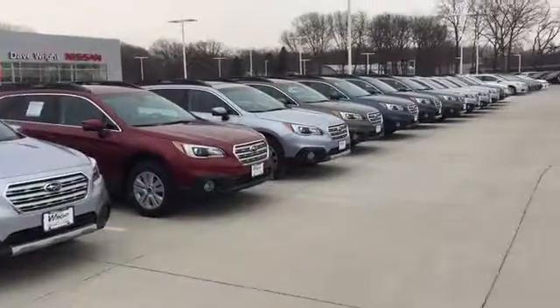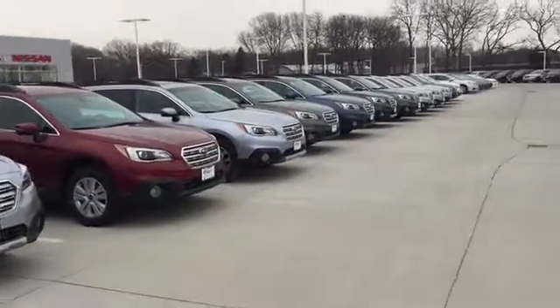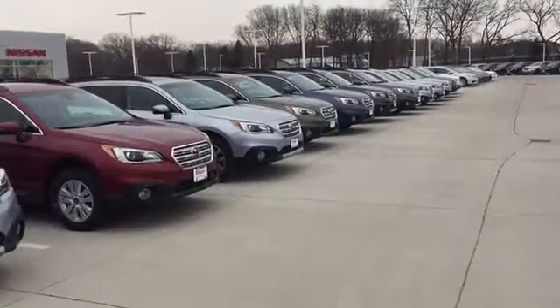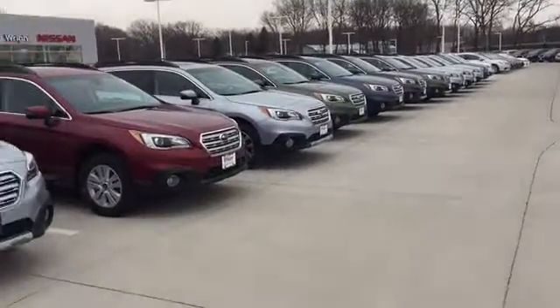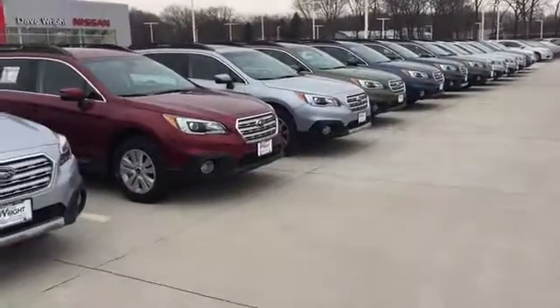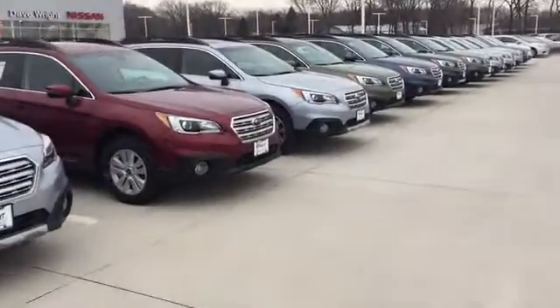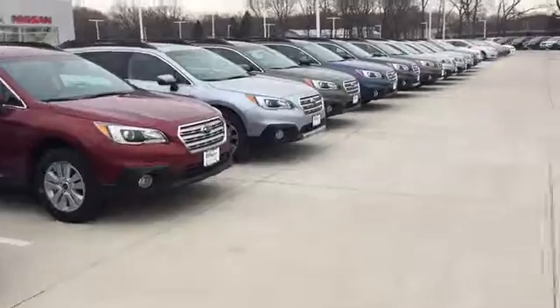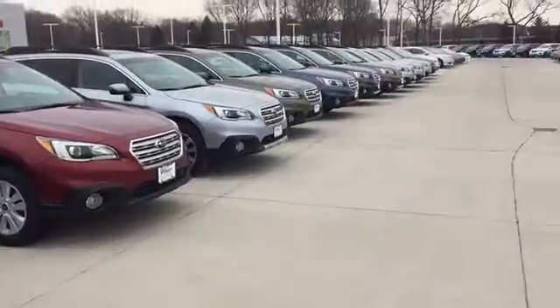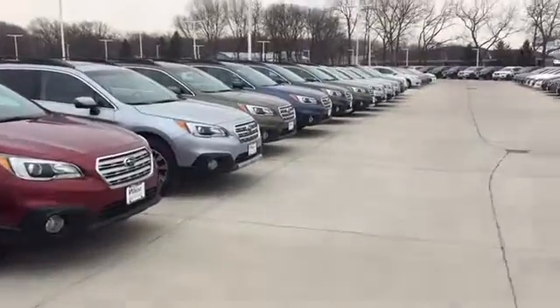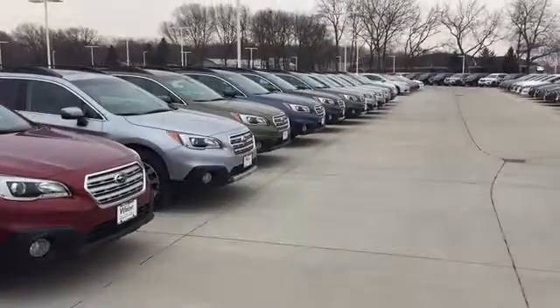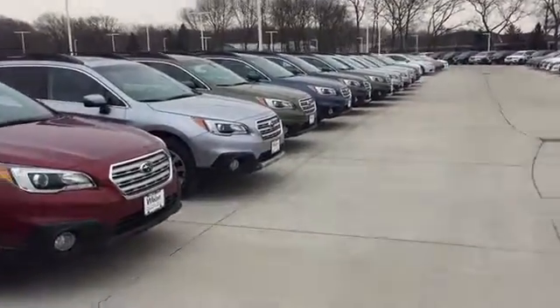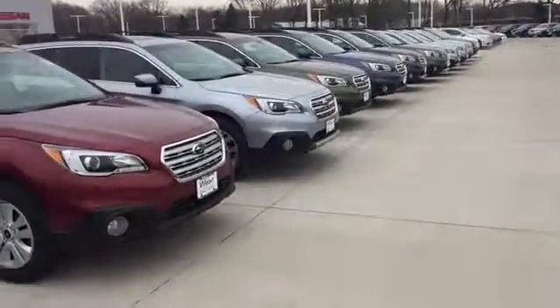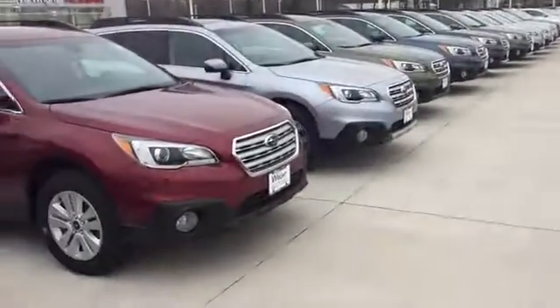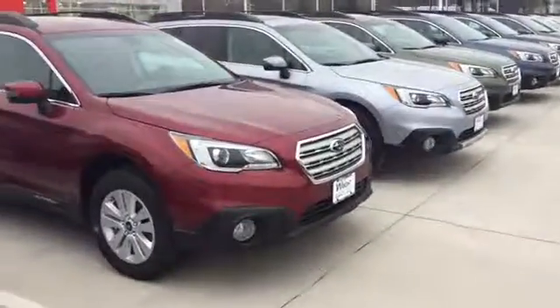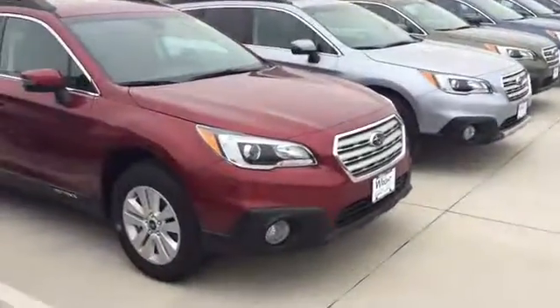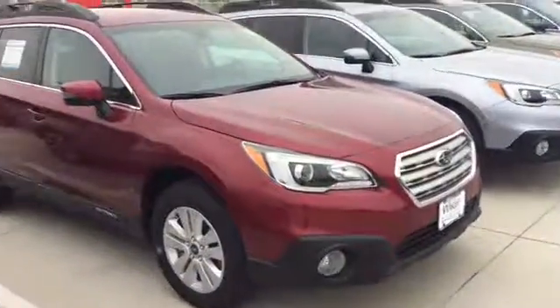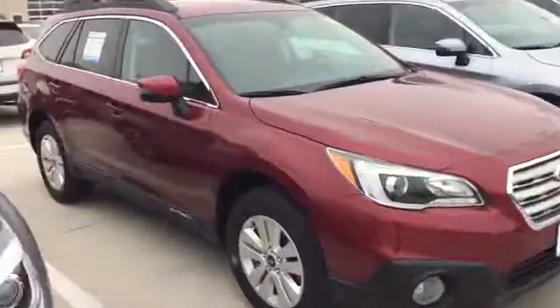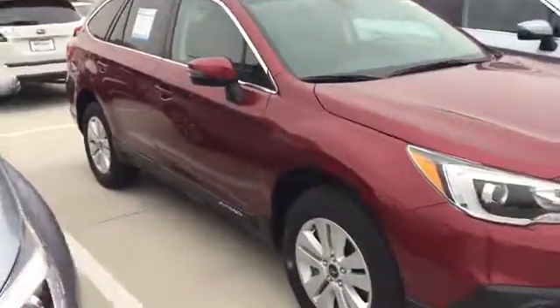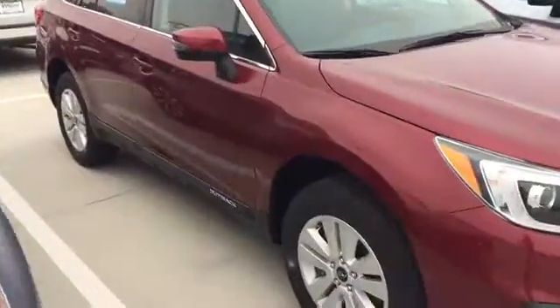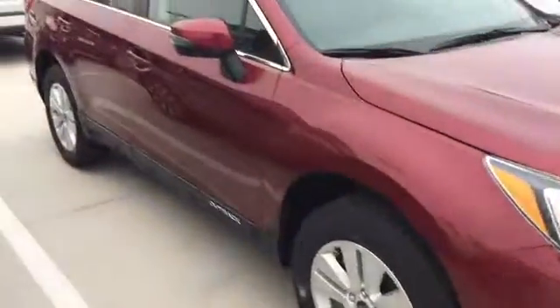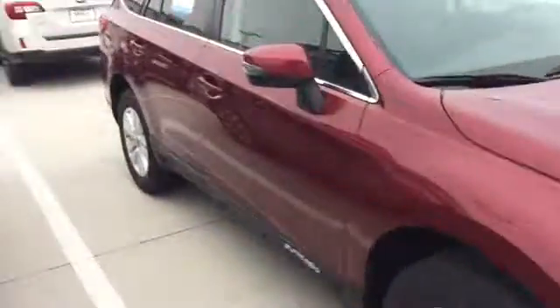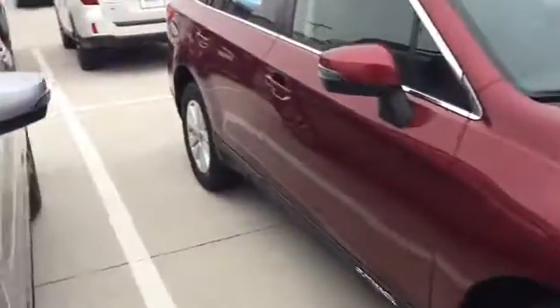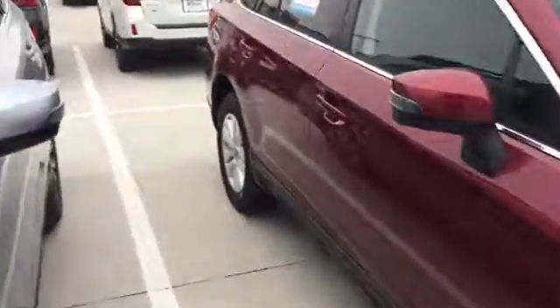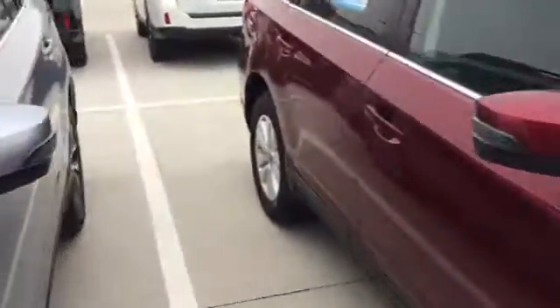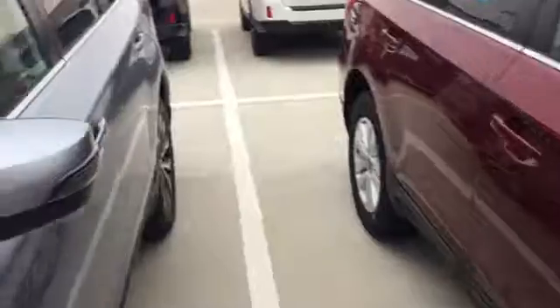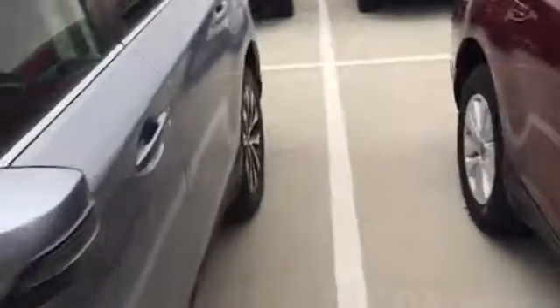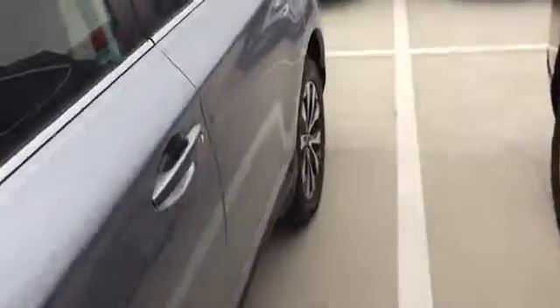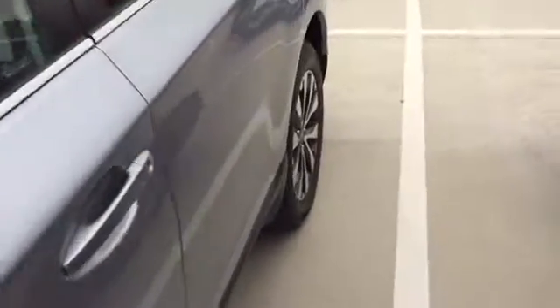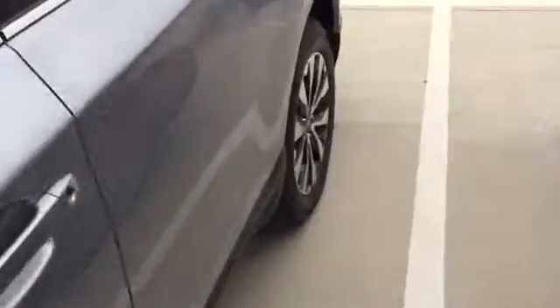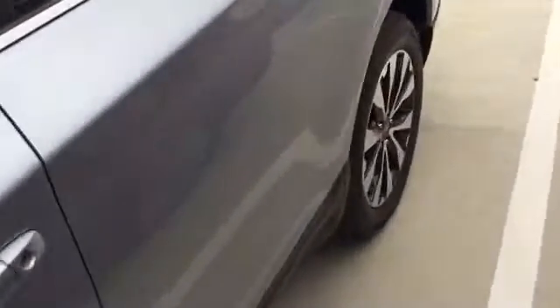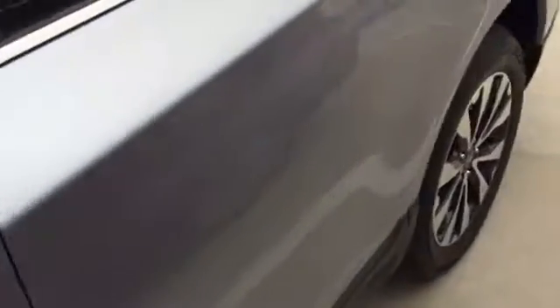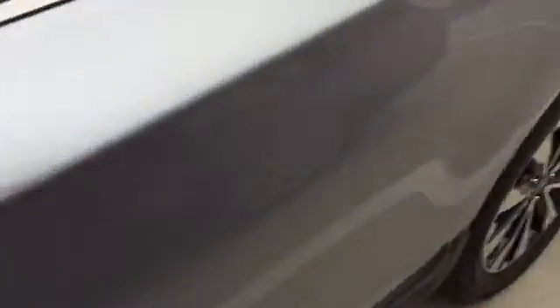You can see we have a great selection available right now in the Outbacks. These are brand new 2017 models, all the different trim levels, colors, and equipment.